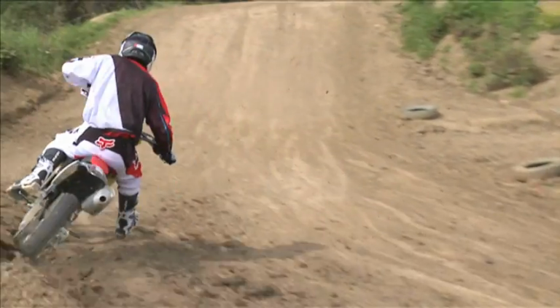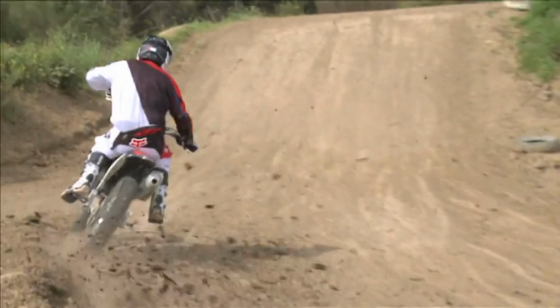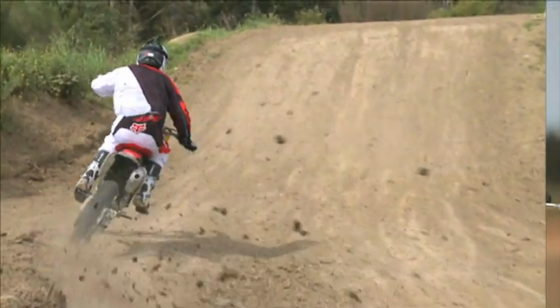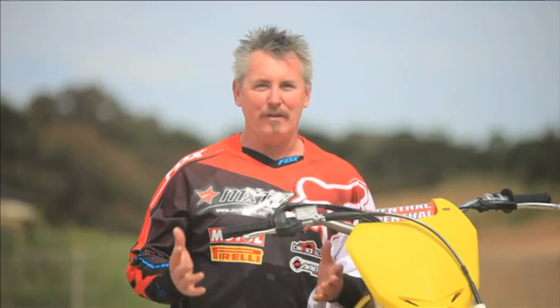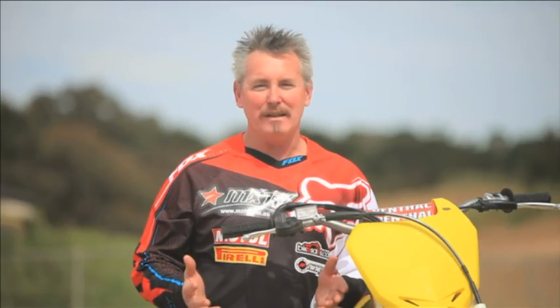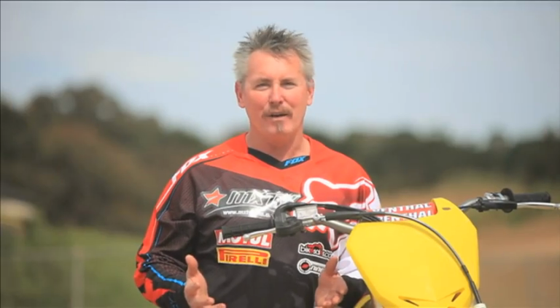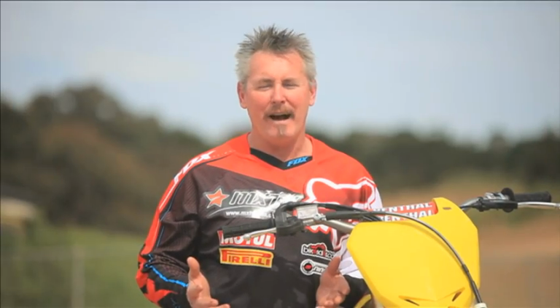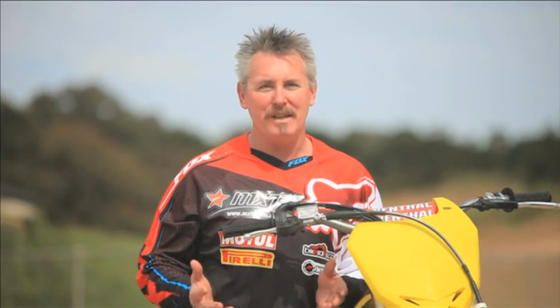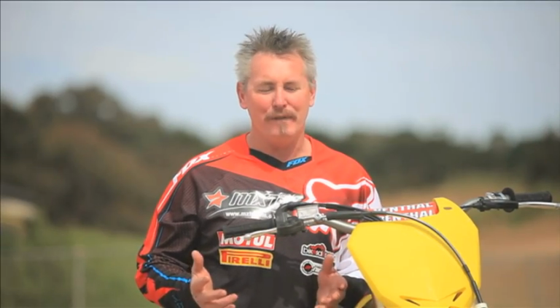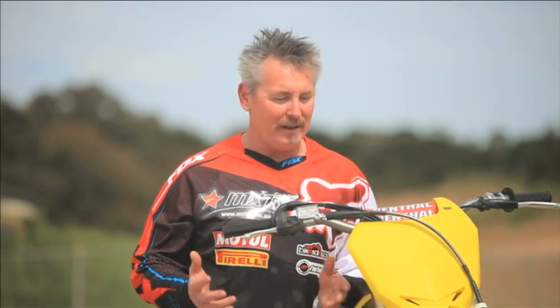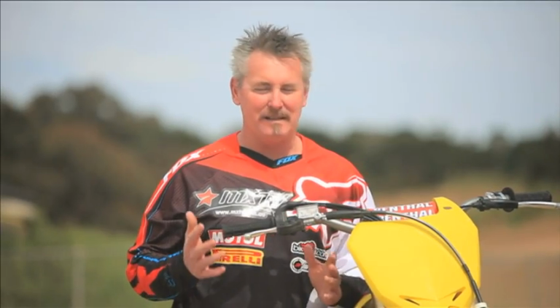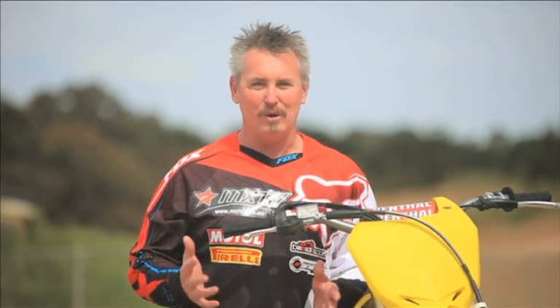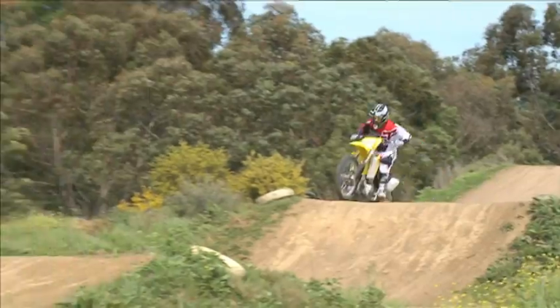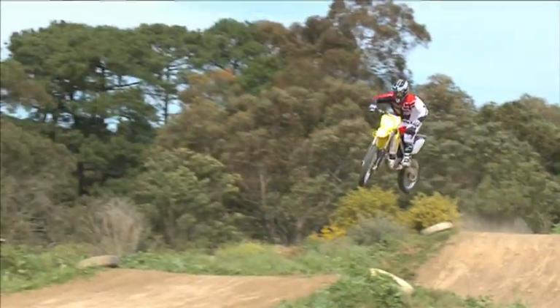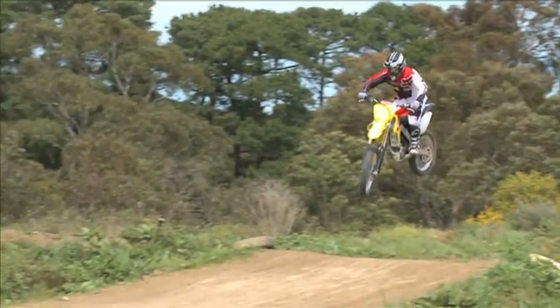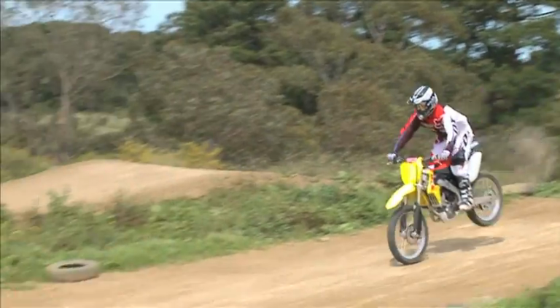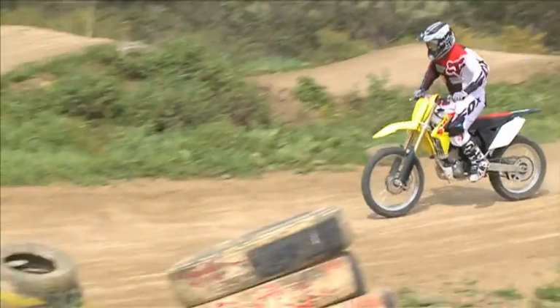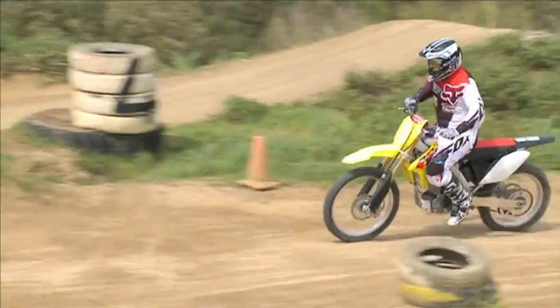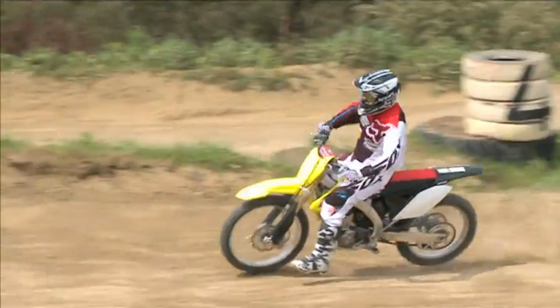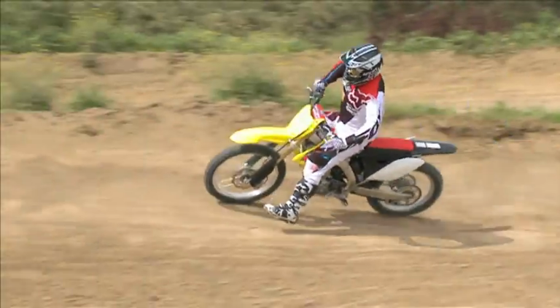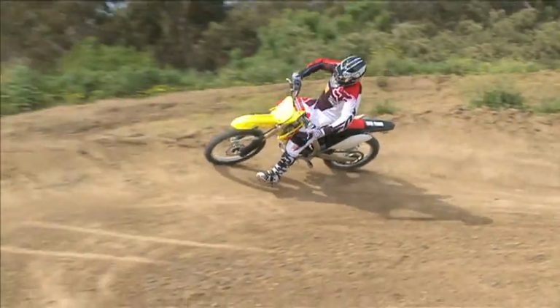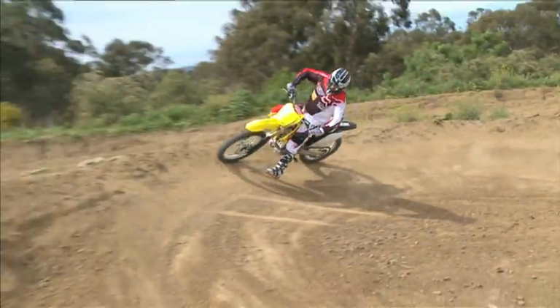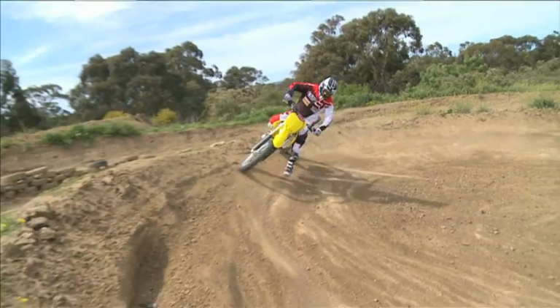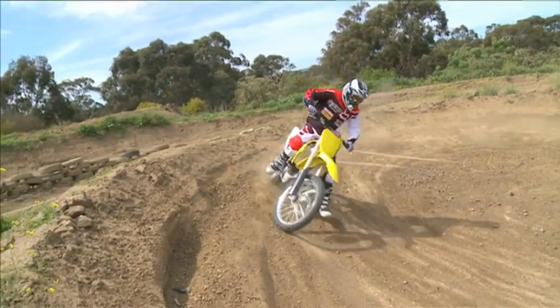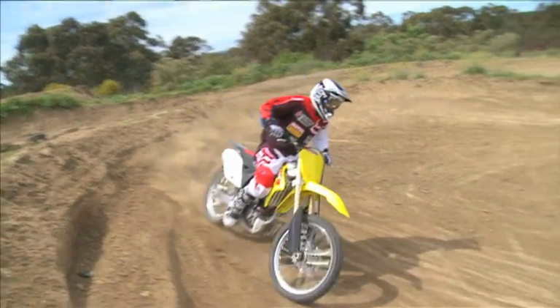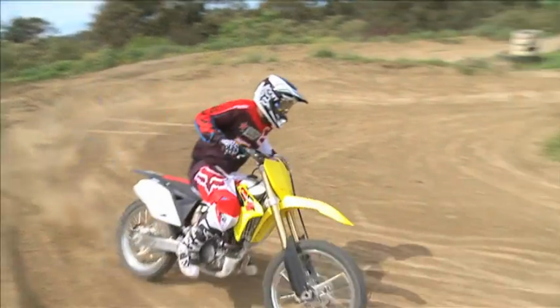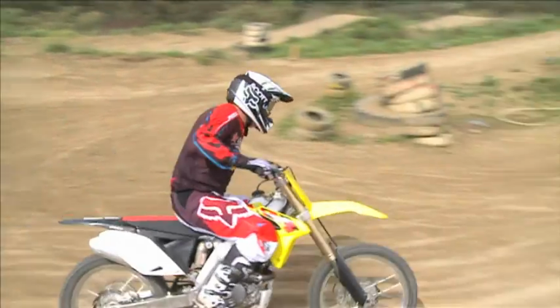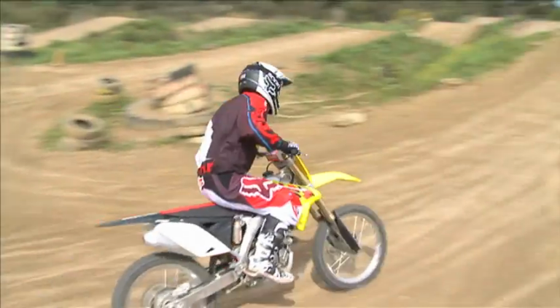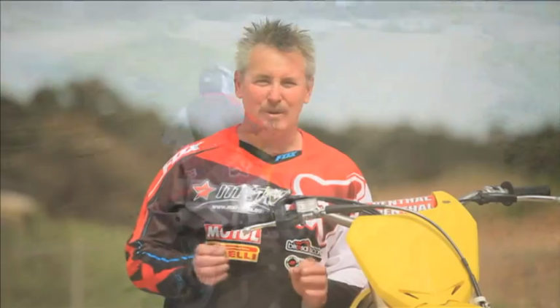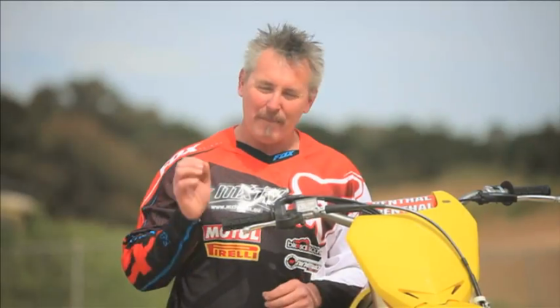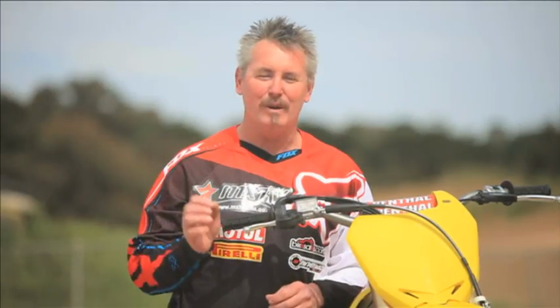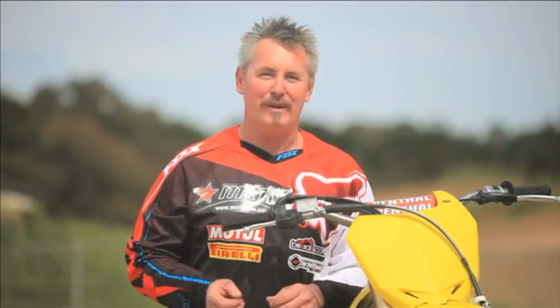The first thing I noticed about this 2013 RMZ250 is the looks — it looks fantastic. With the new plastics, the new graphics, the new black guard, and the new red seat, it looks absolutely perfect.